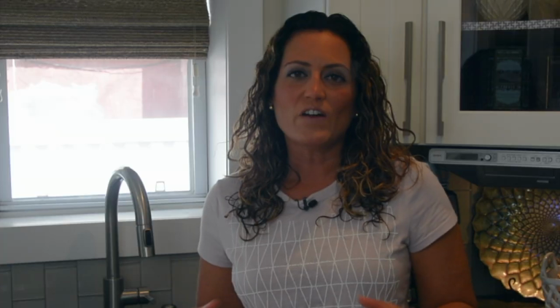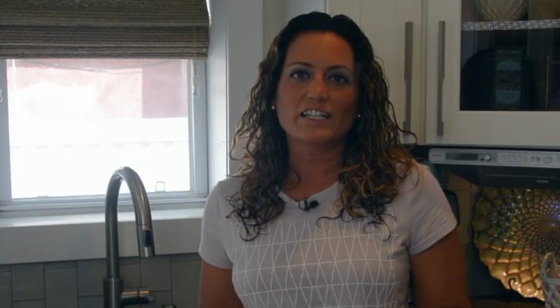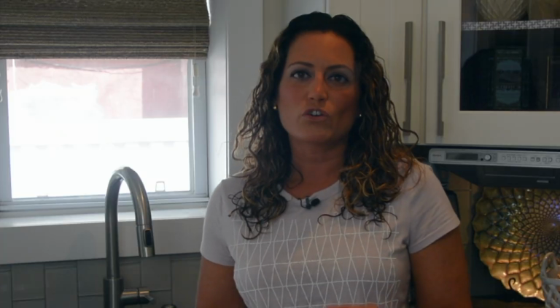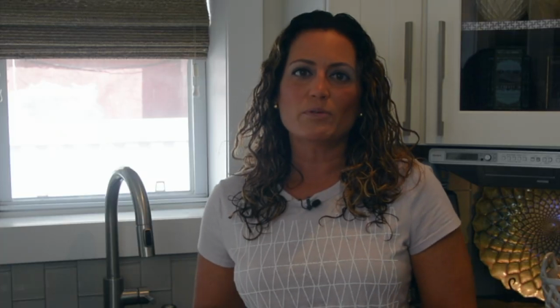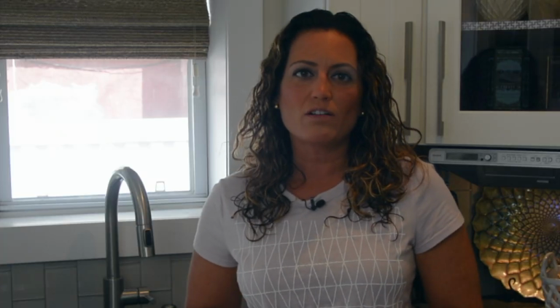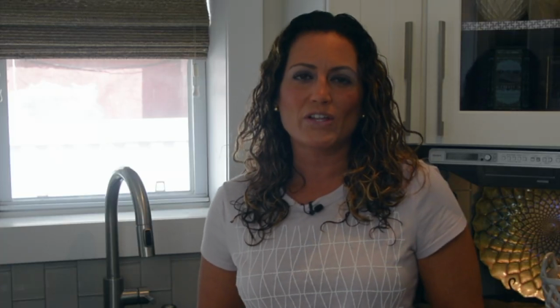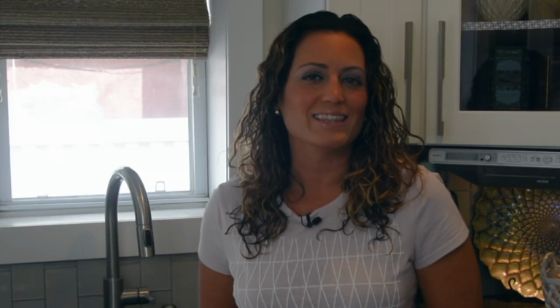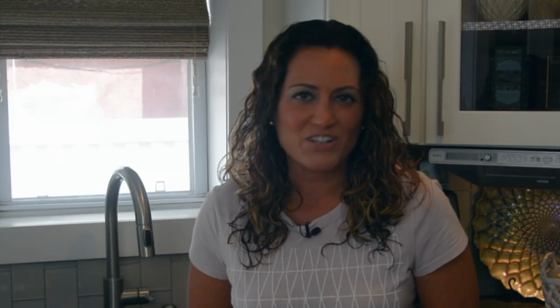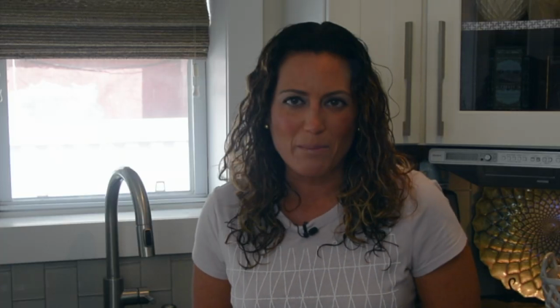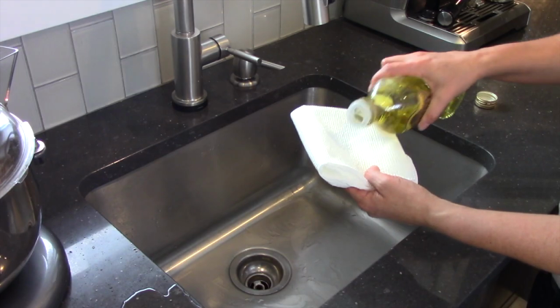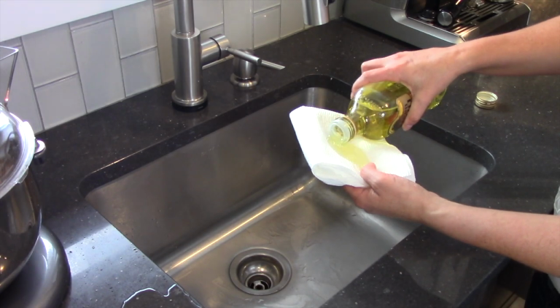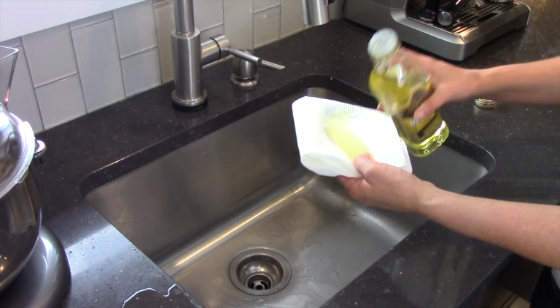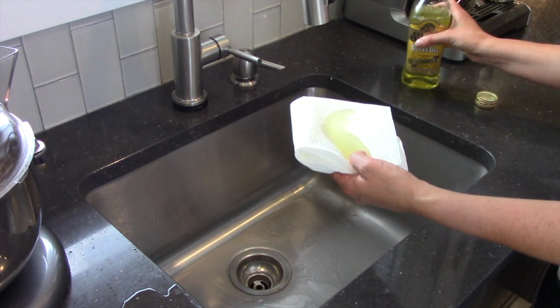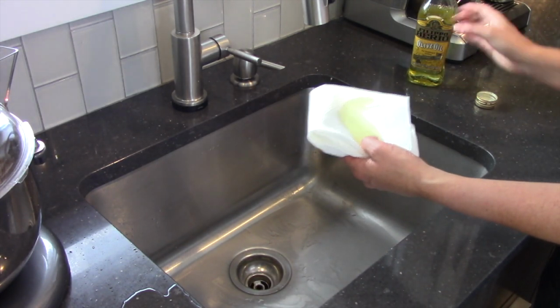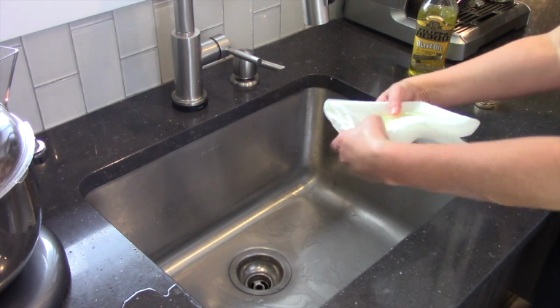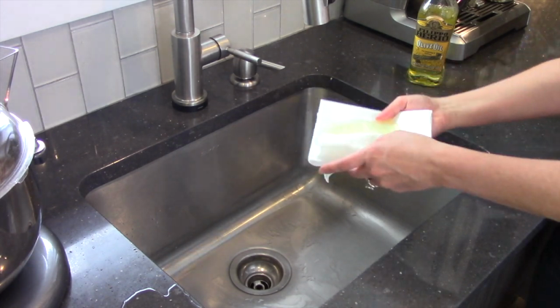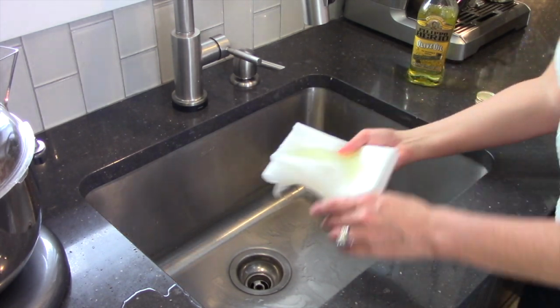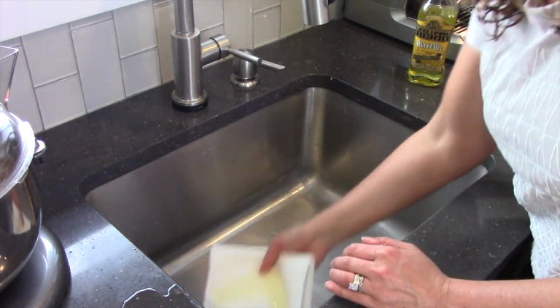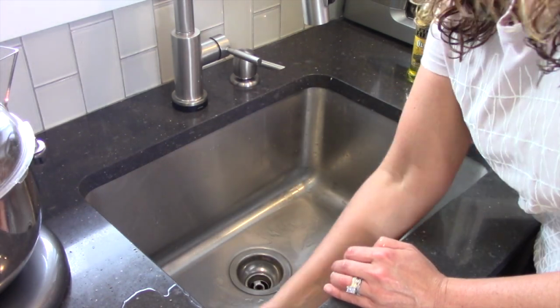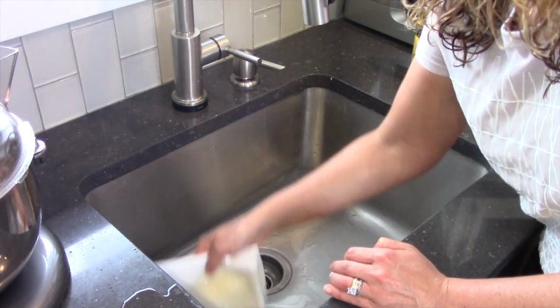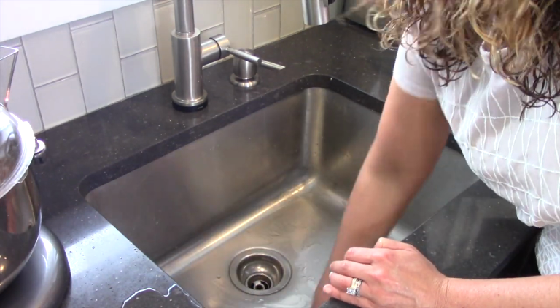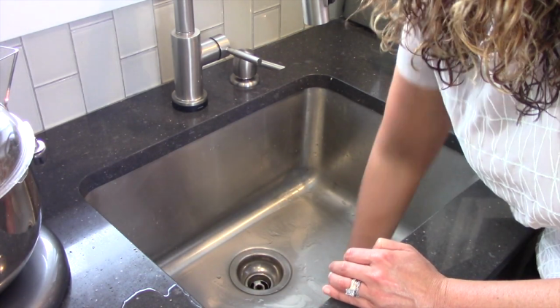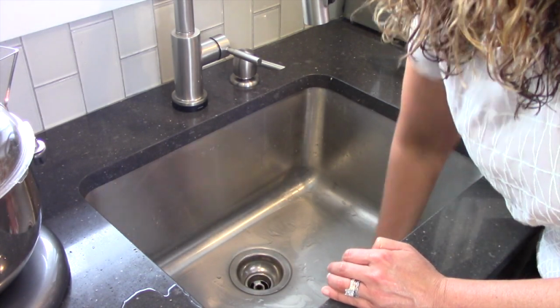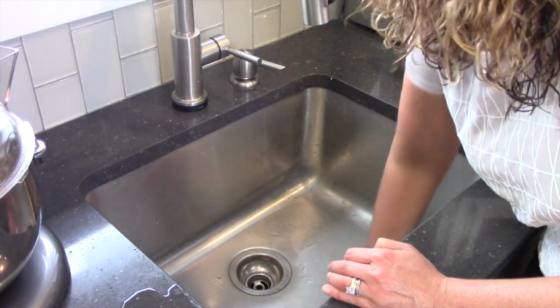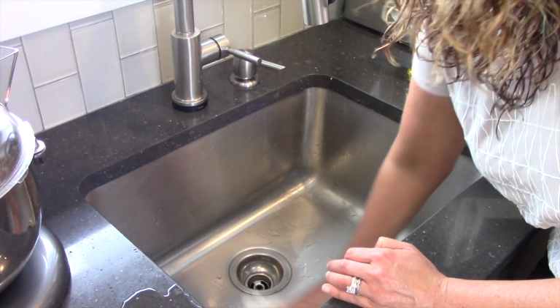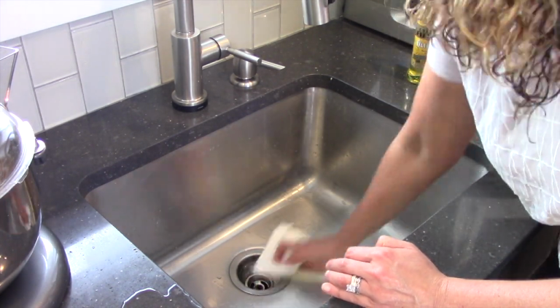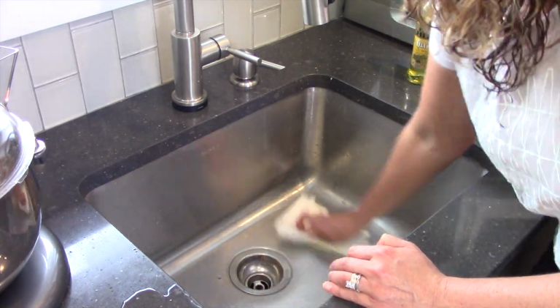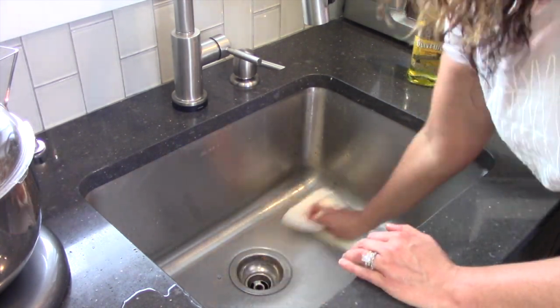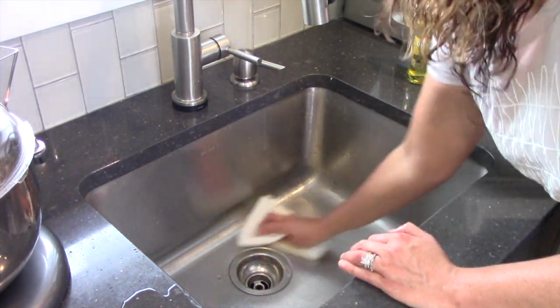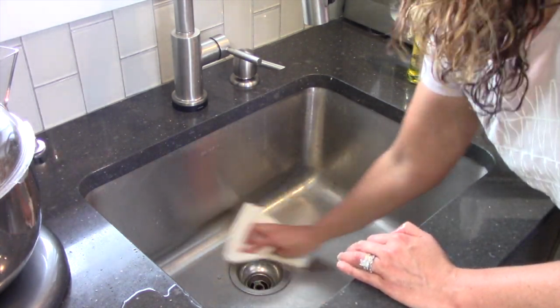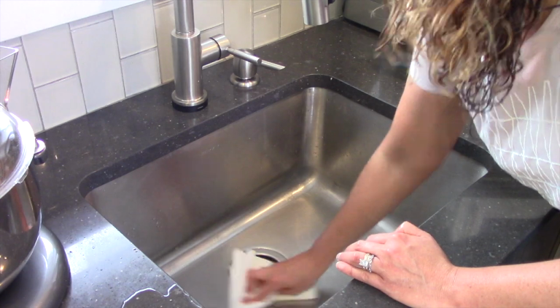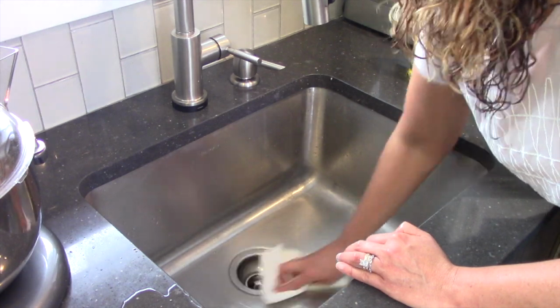Finally, grab your olive oil and lather up. Buff your sink by using the oil and paper towels to make the sink shine. The oil will also deter water stains.